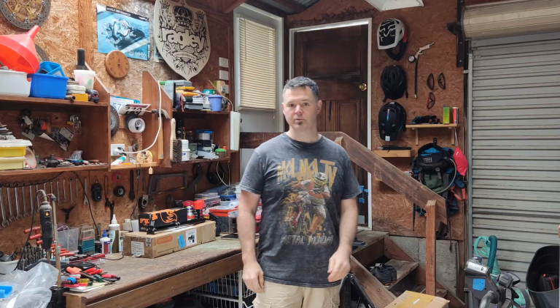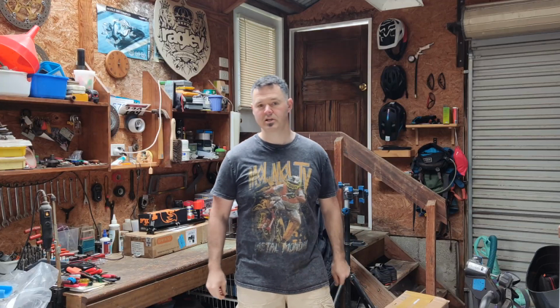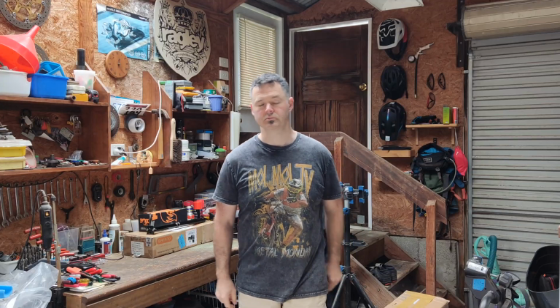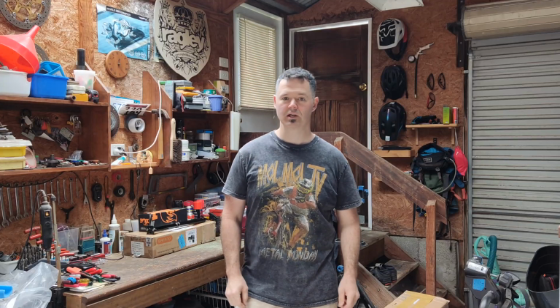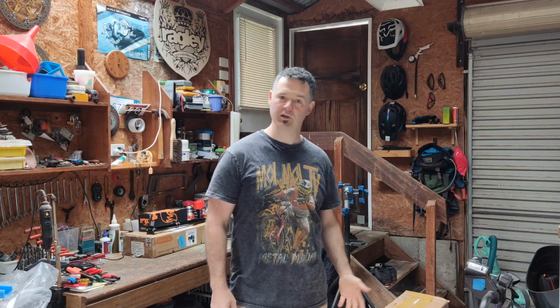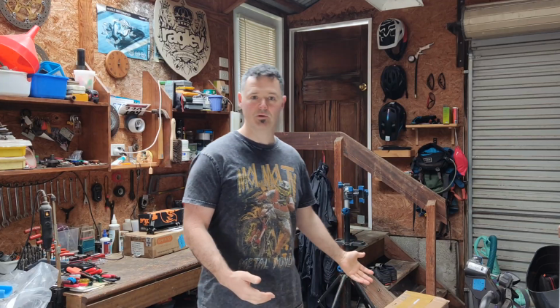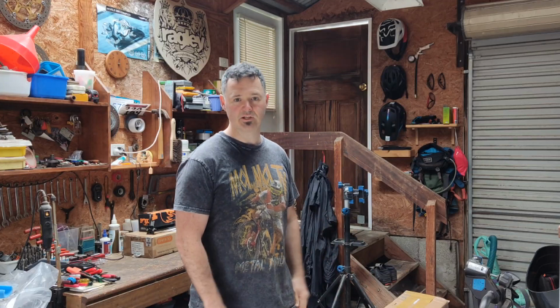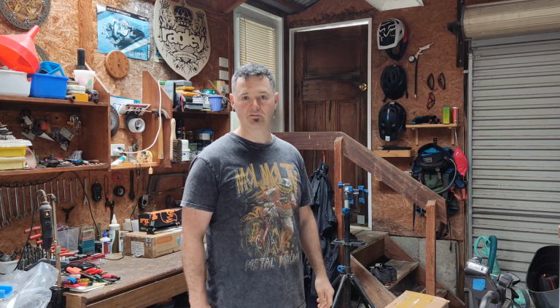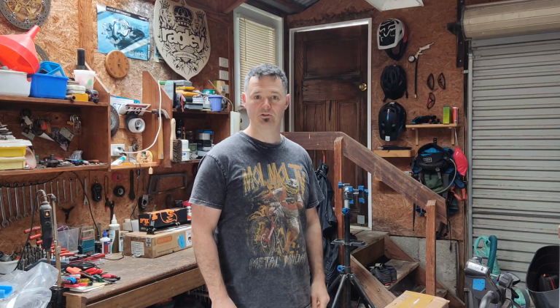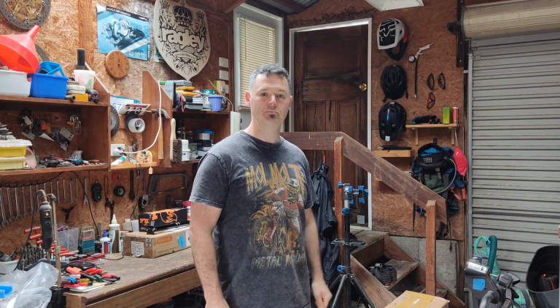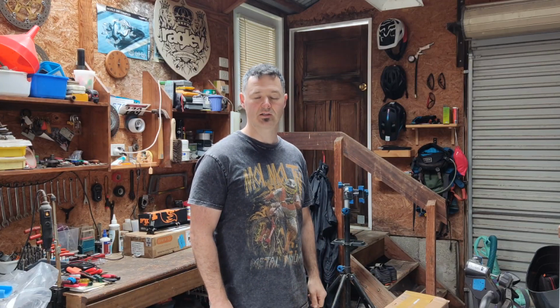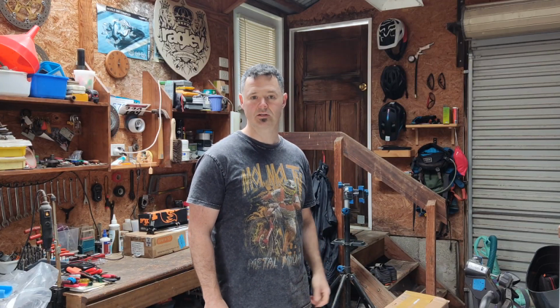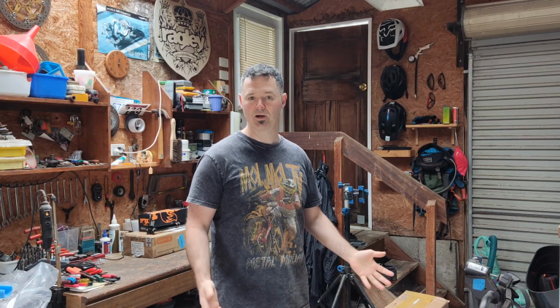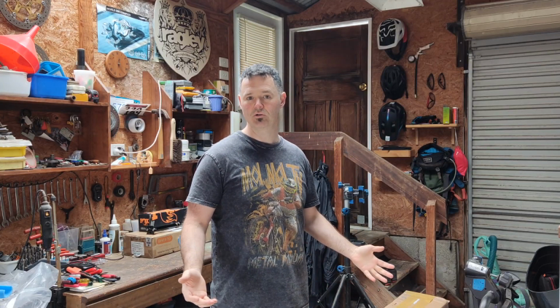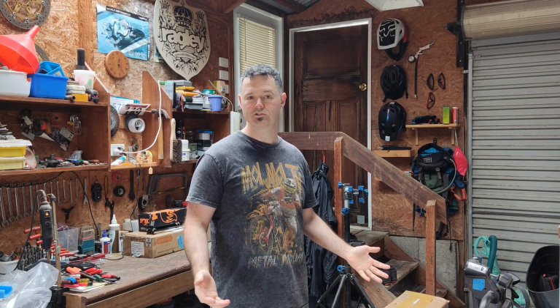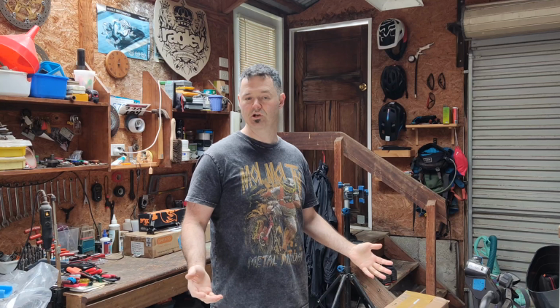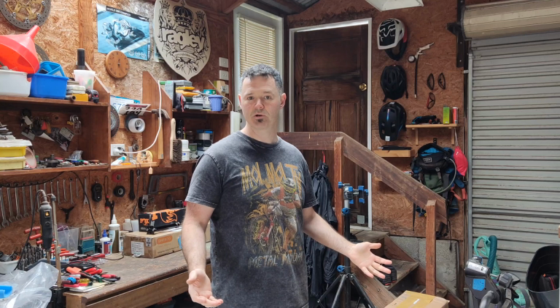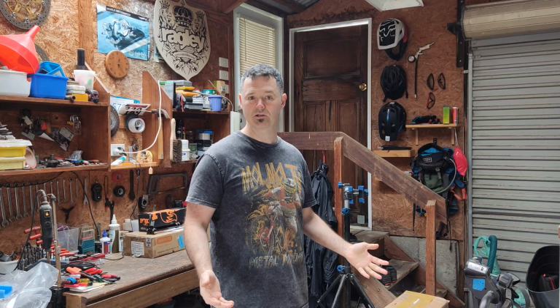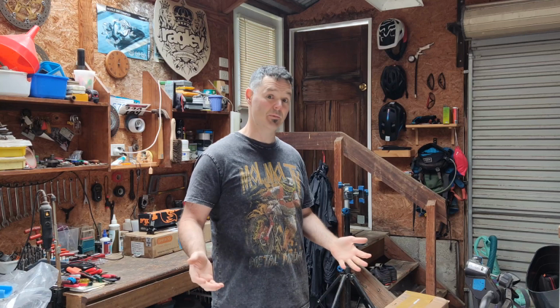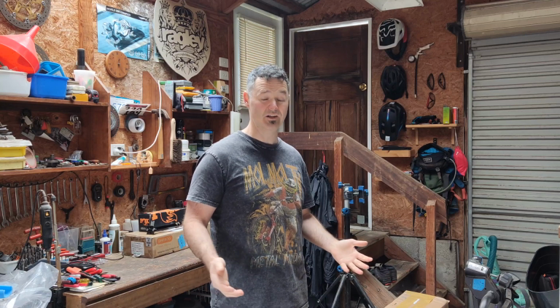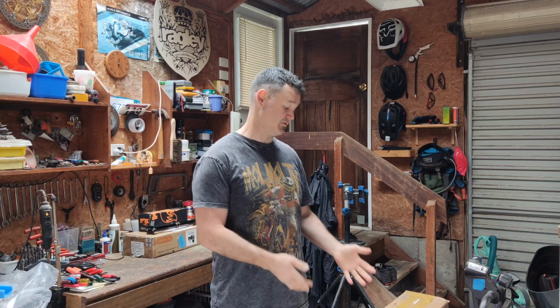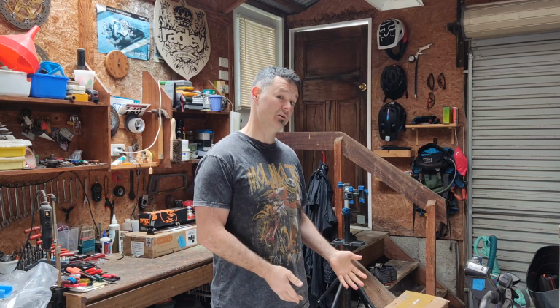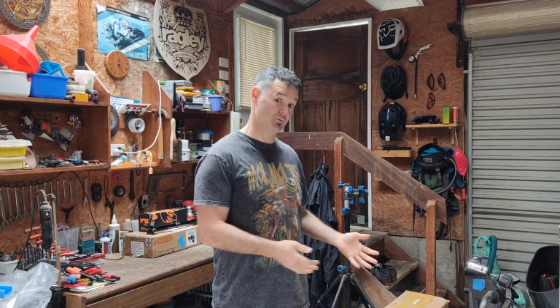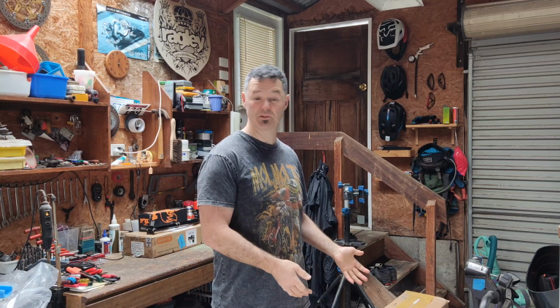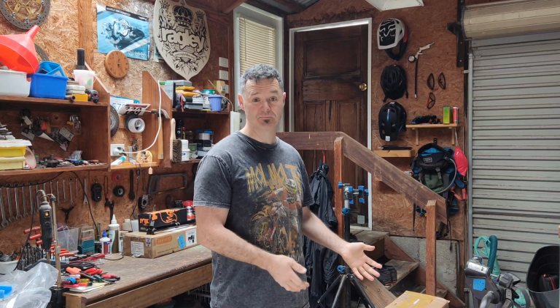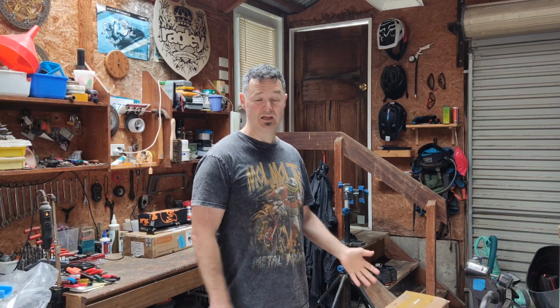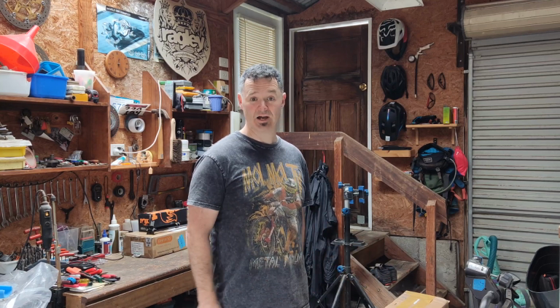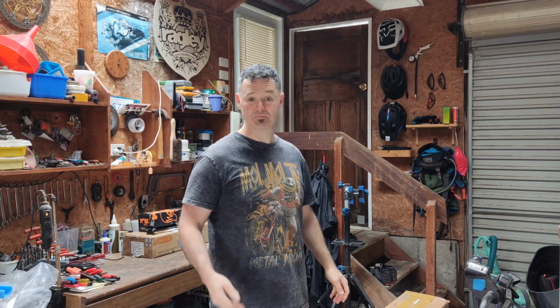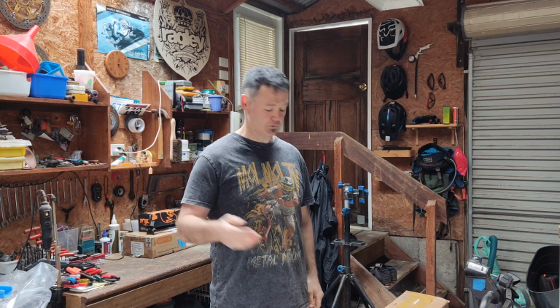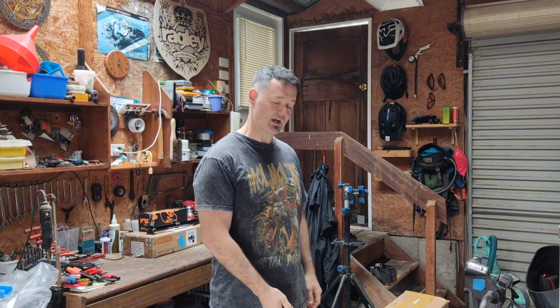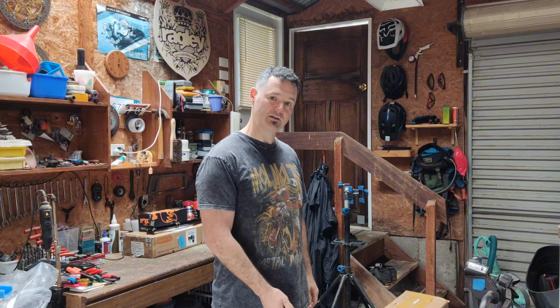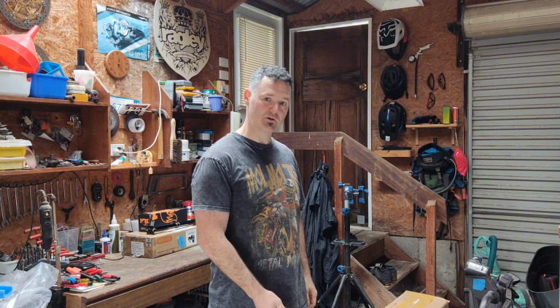Welcome back to my channel. We have an unboxing video today of my new e-bike, the Marcore, which is a Chinese brand. You can buy them online as a frame only, that's why I went with this one. It's called Kung Lung is the model.